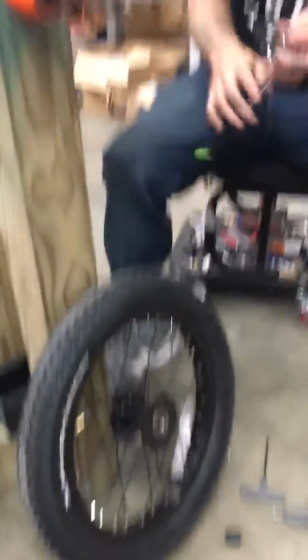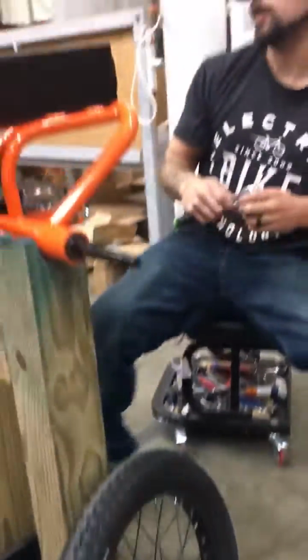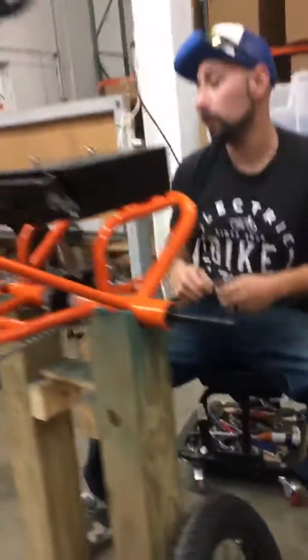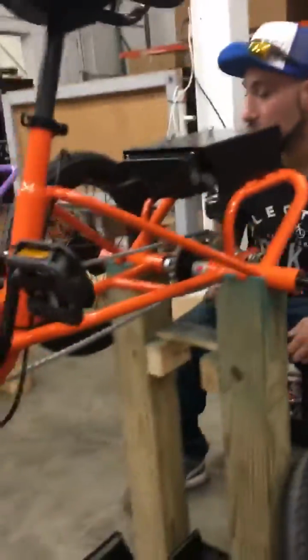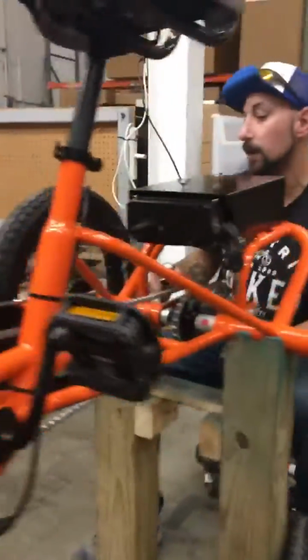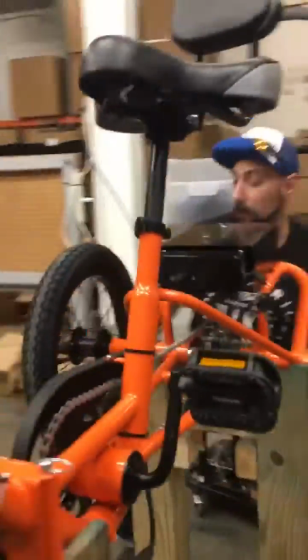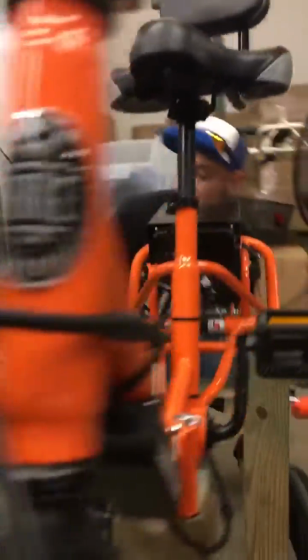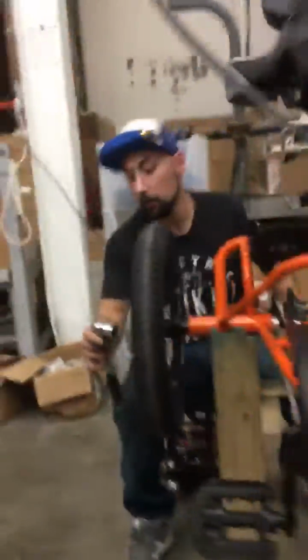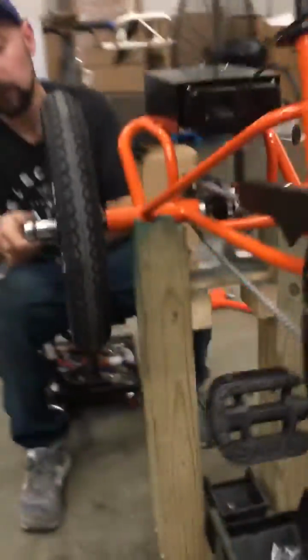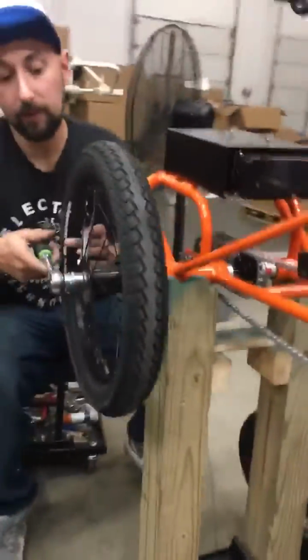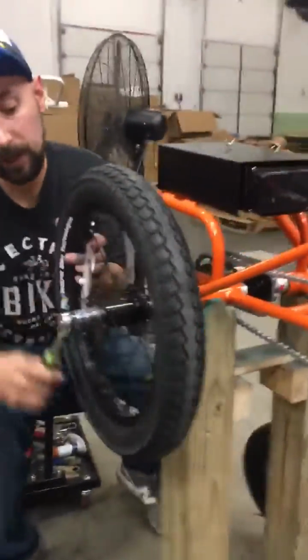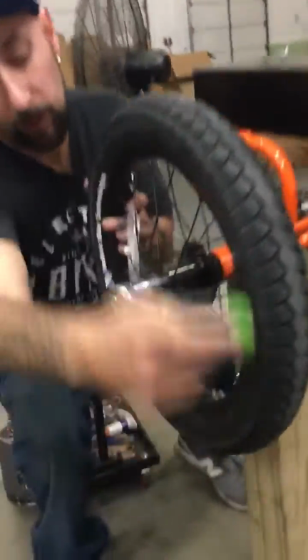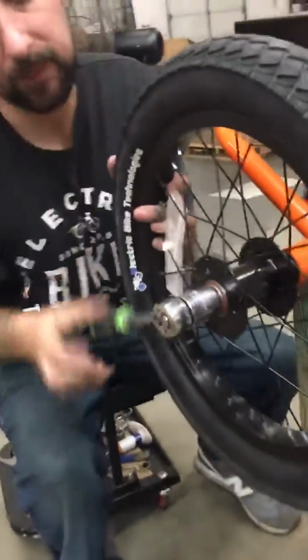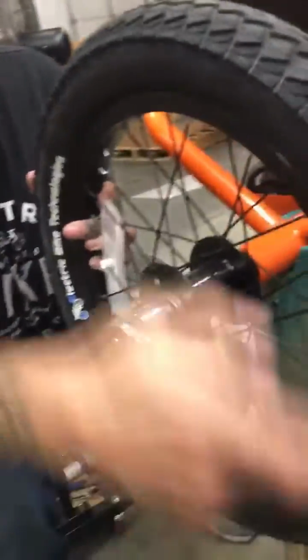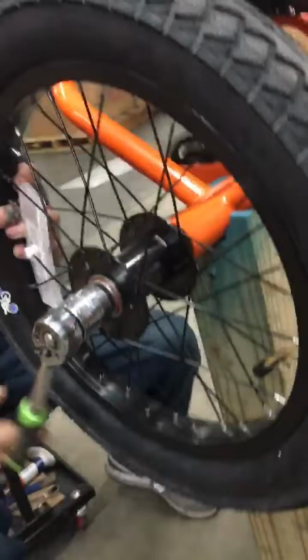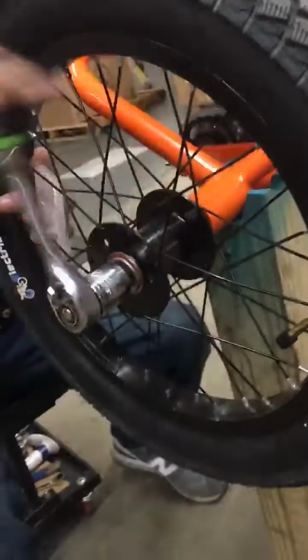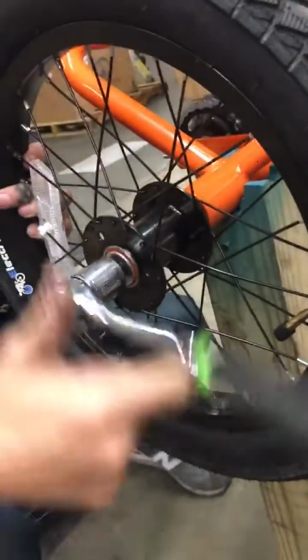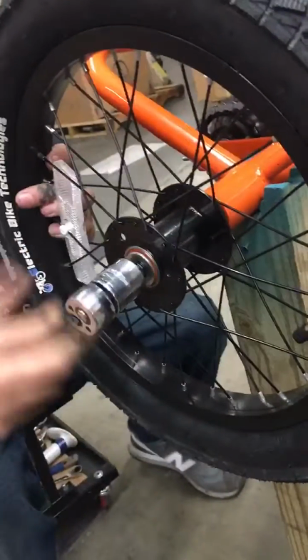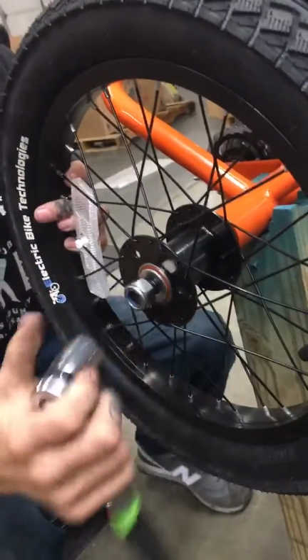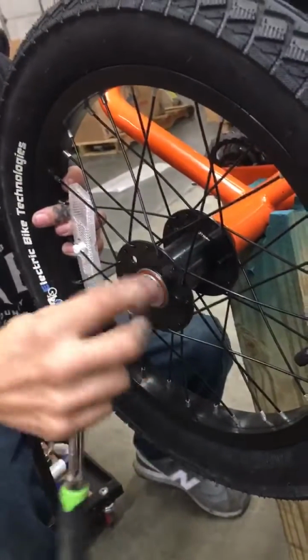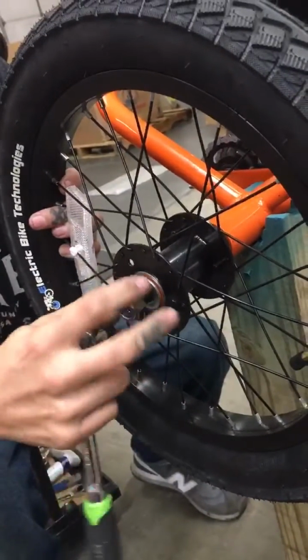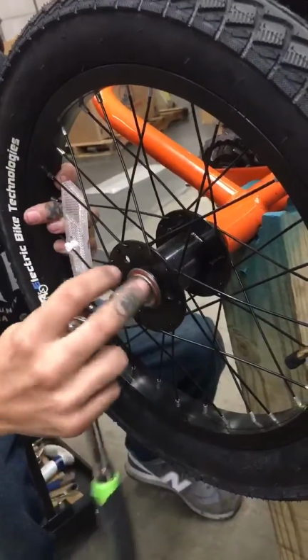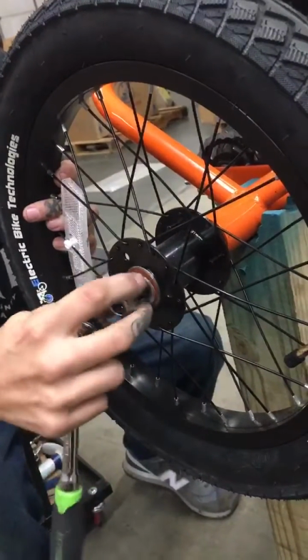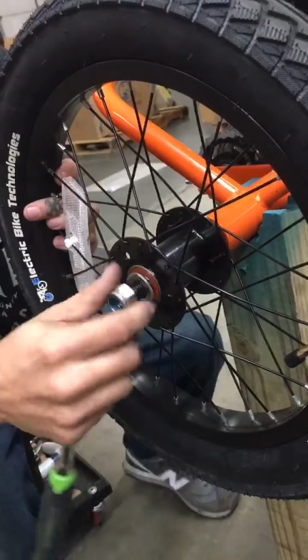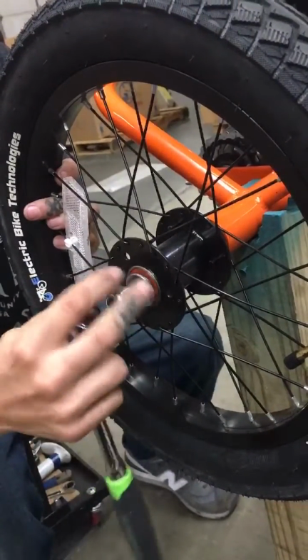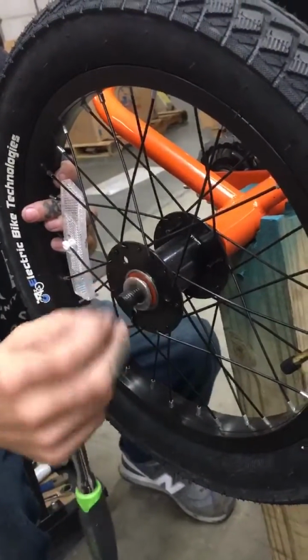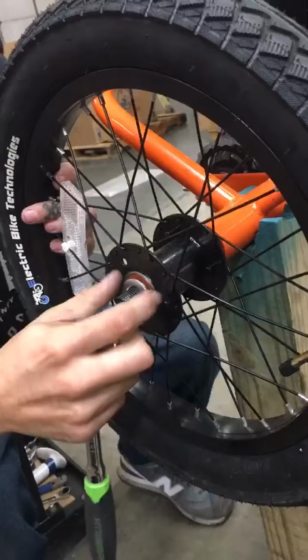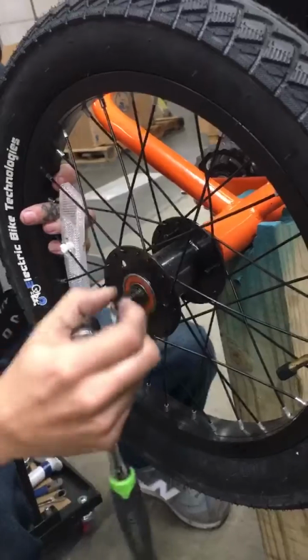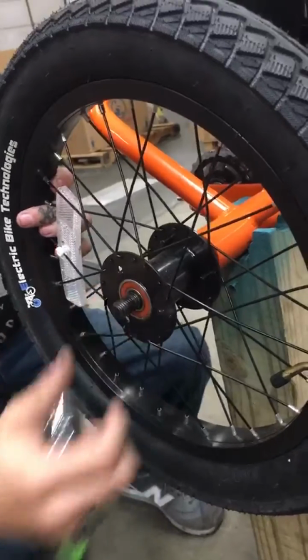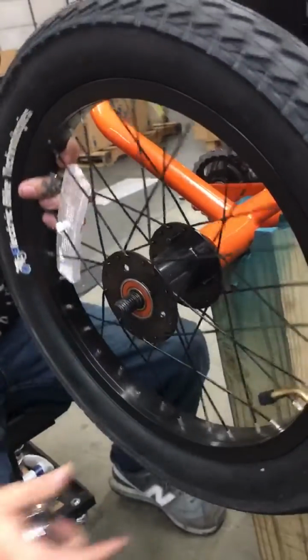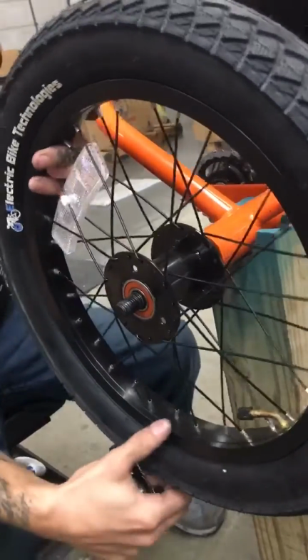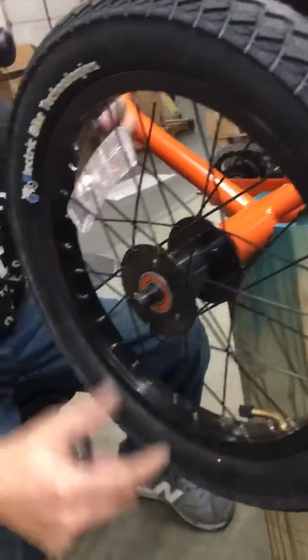Then you're going to go around to the other side, removing the drive side wheel, putting aside your nut and washer.